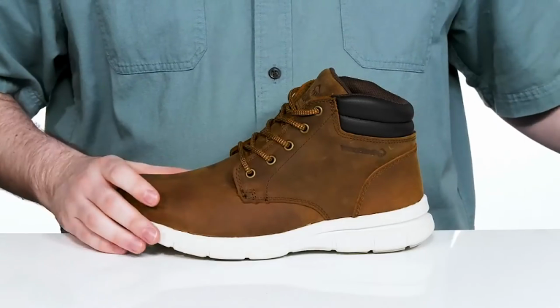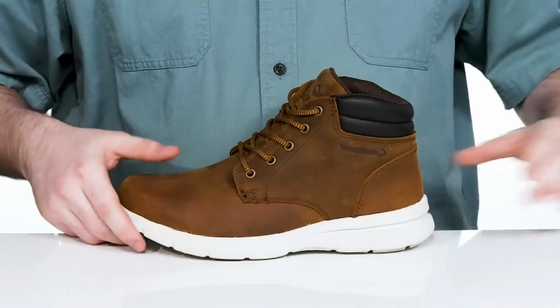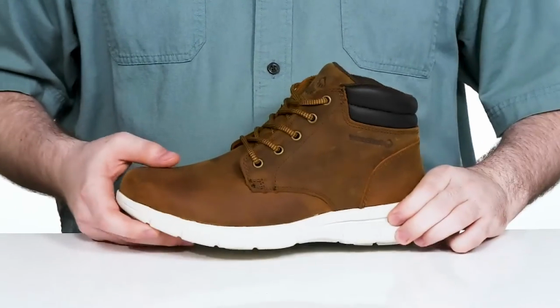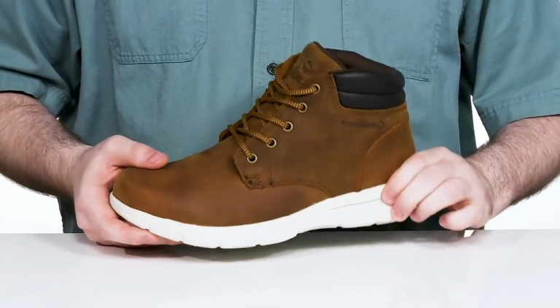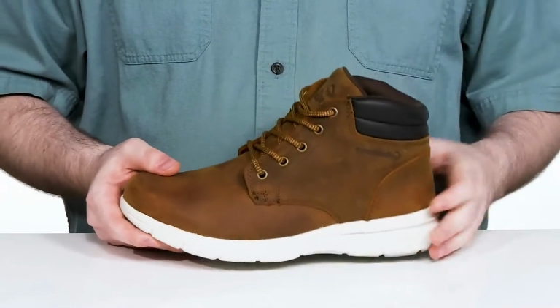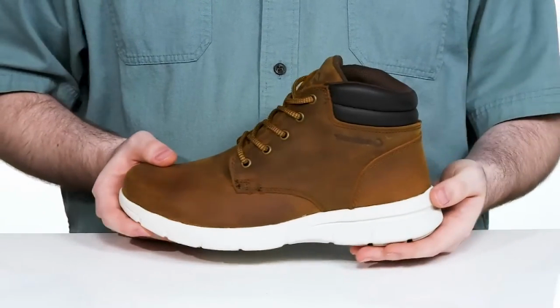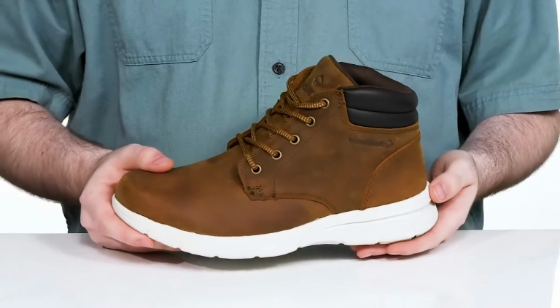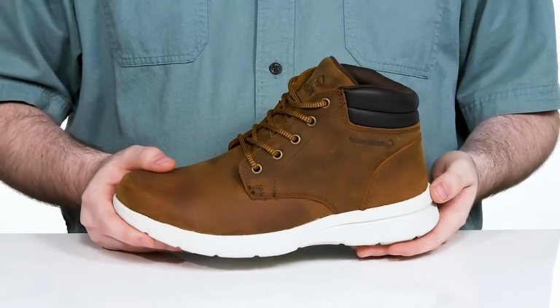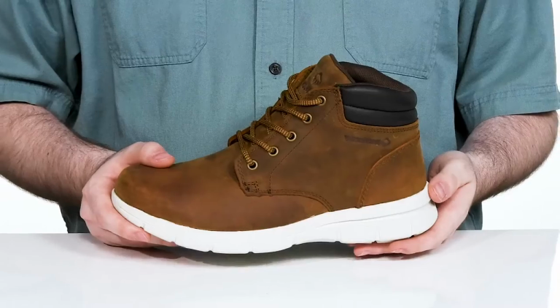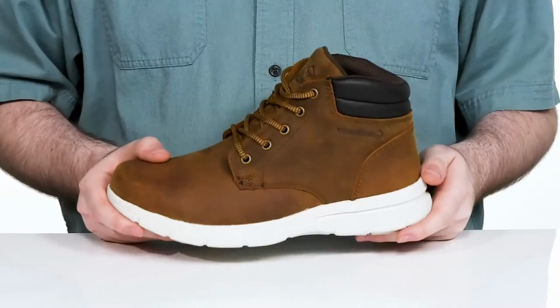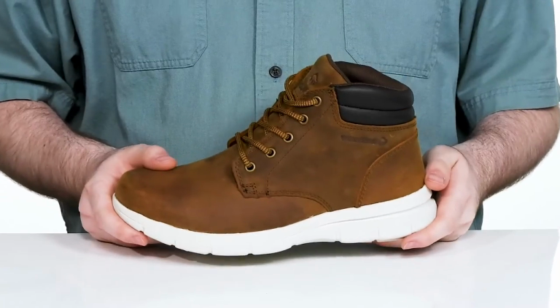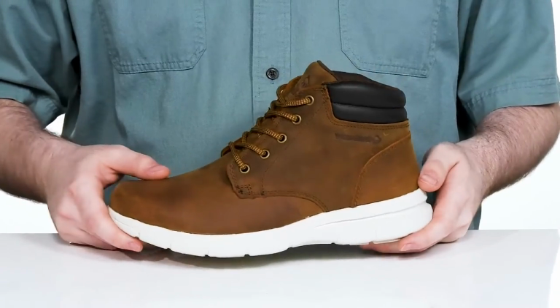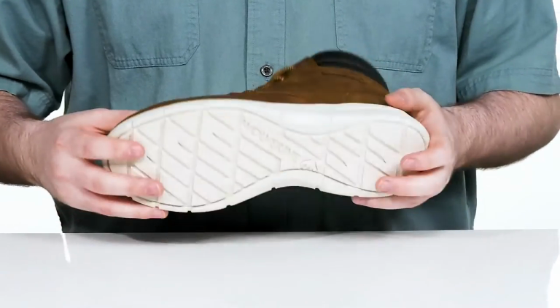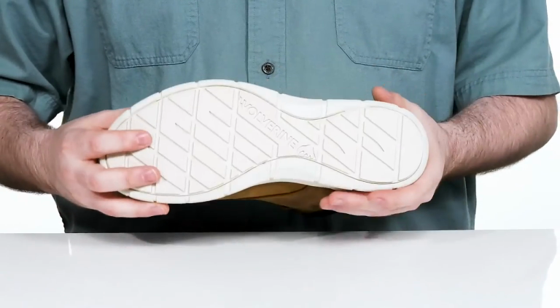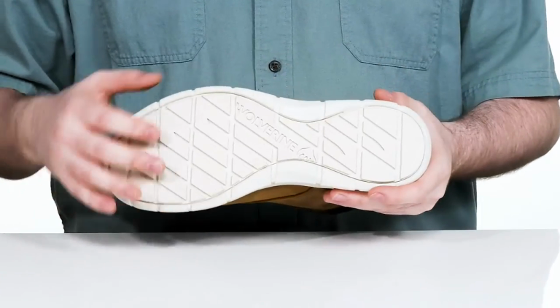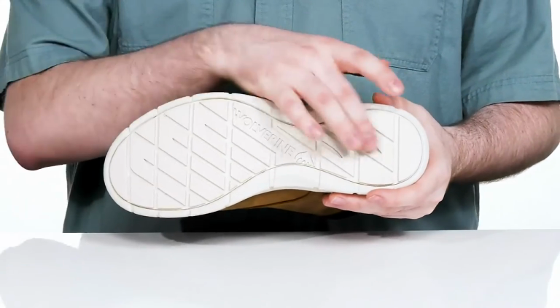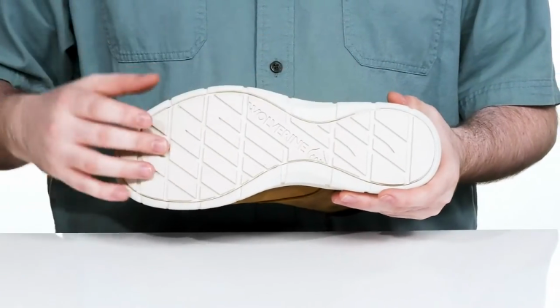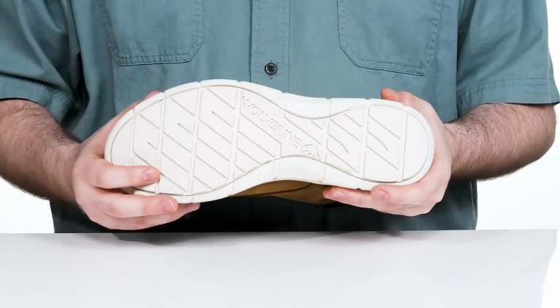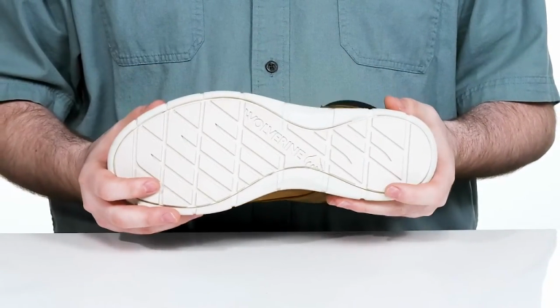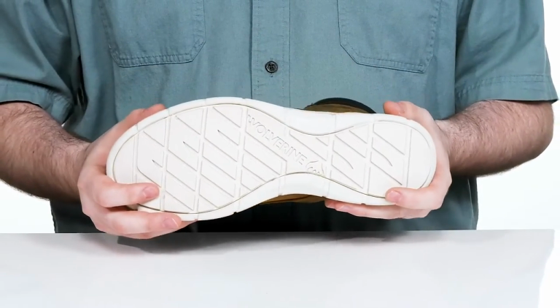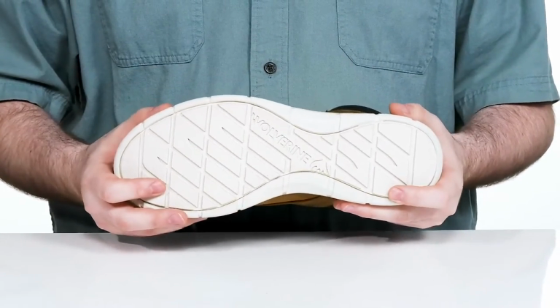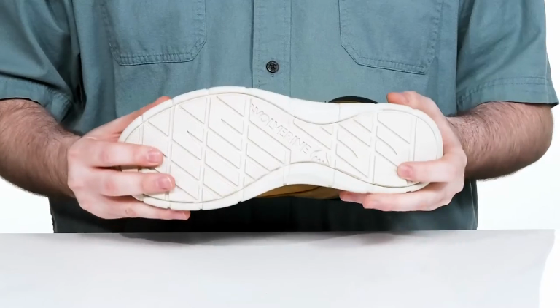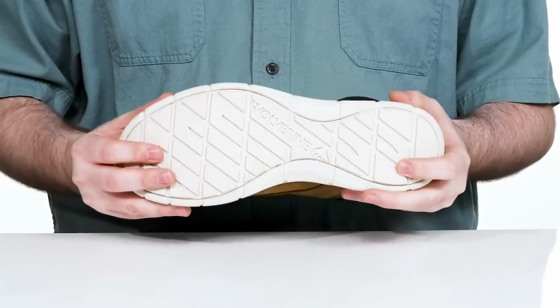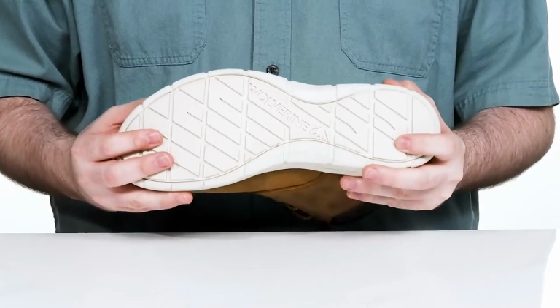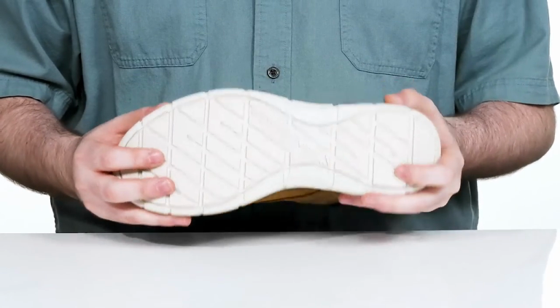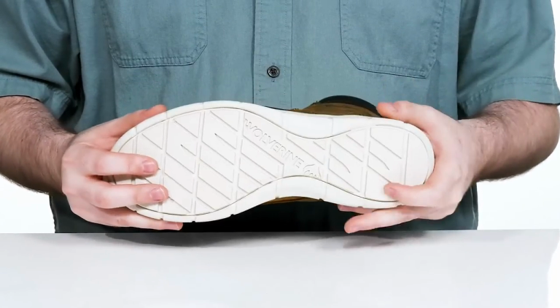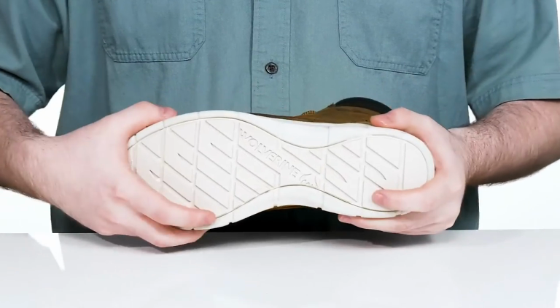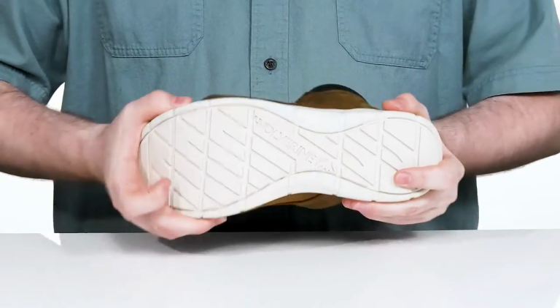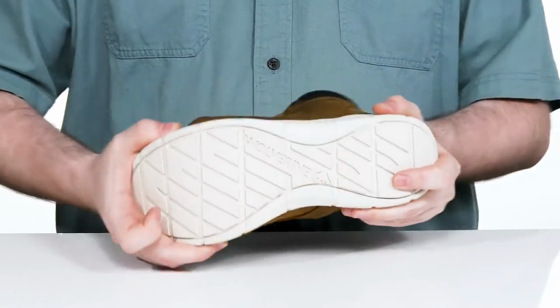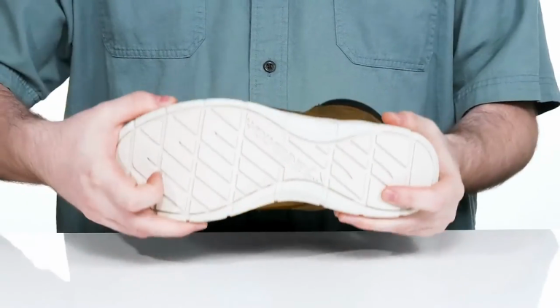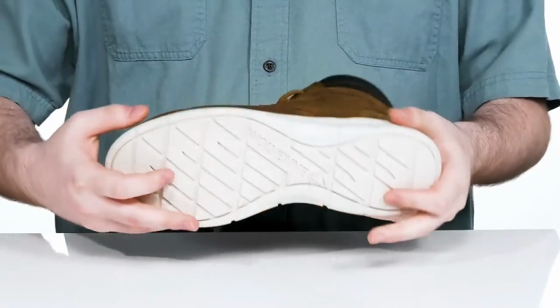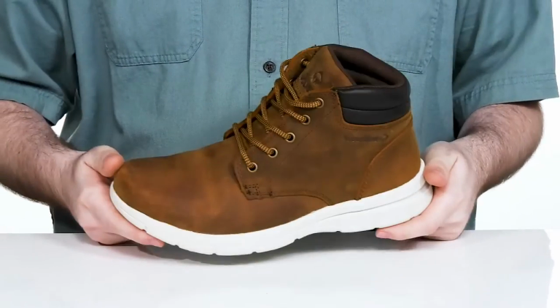The midsole is ultralight EVA, giving it shock absorbency and energy return, and it sits on top of an oil and slip resistant rubber outsole that's going to help grip the ground very strongly and delivers plenty of flex as well.